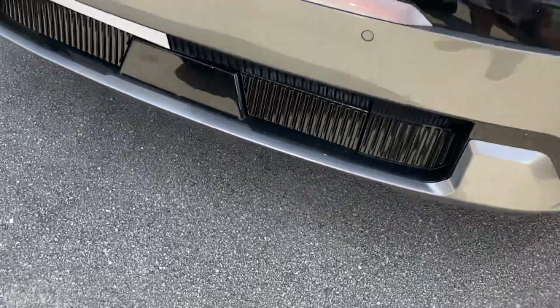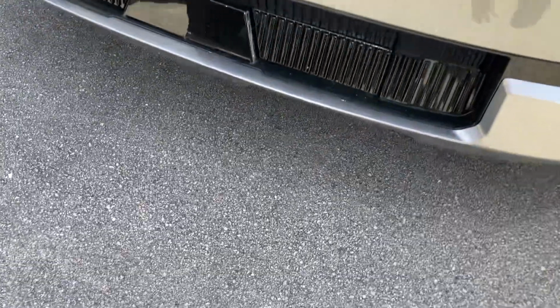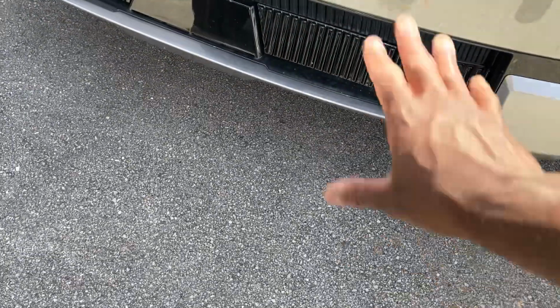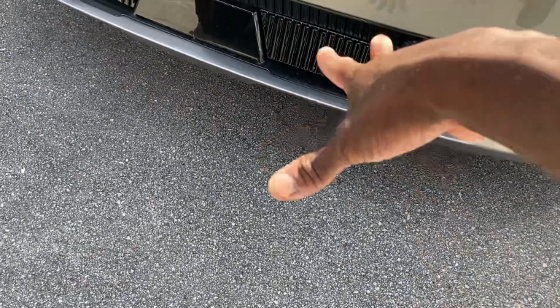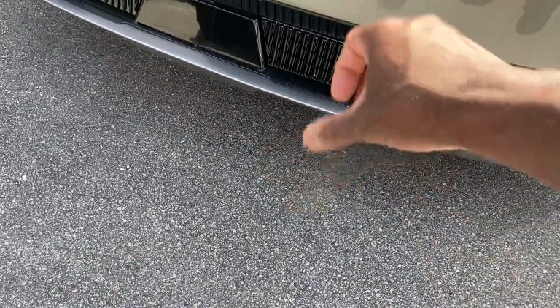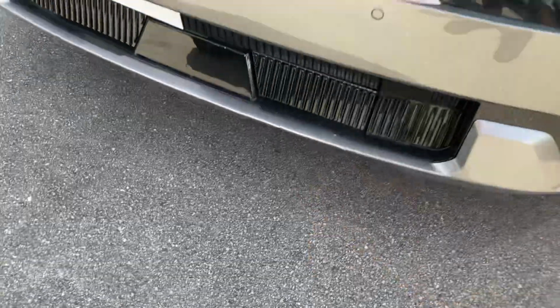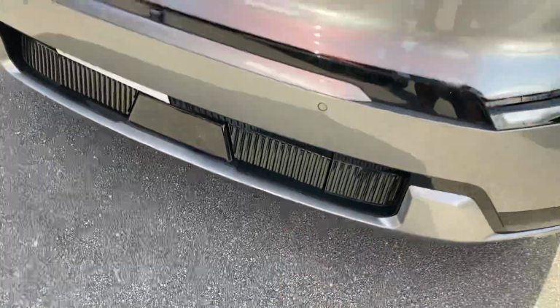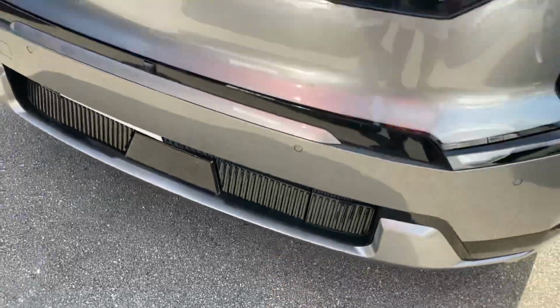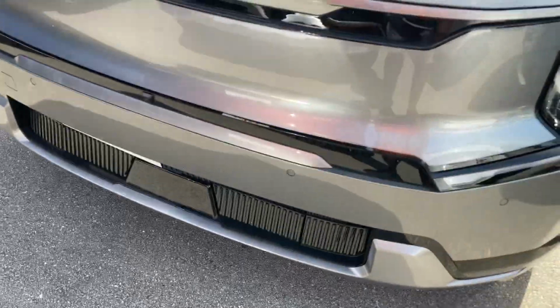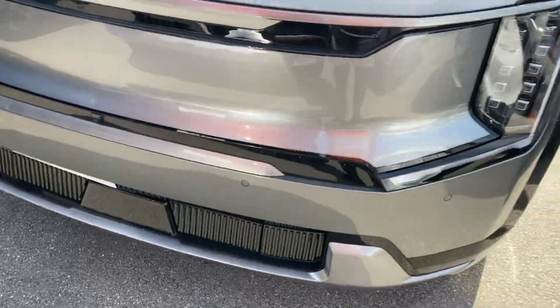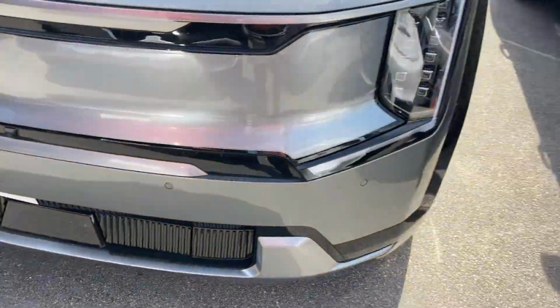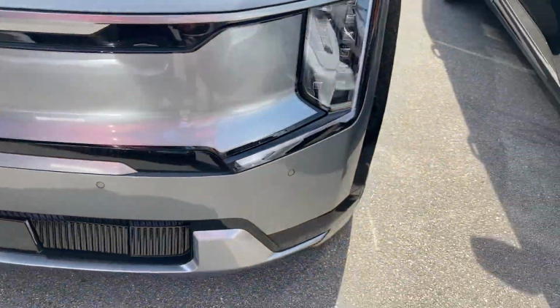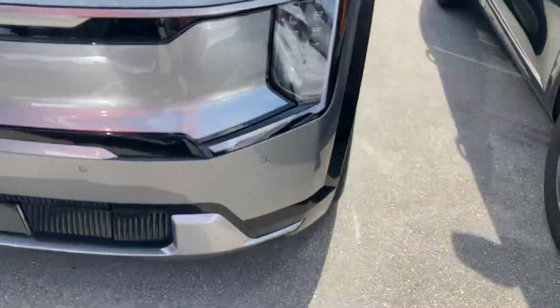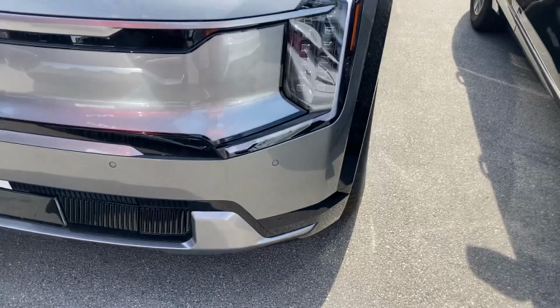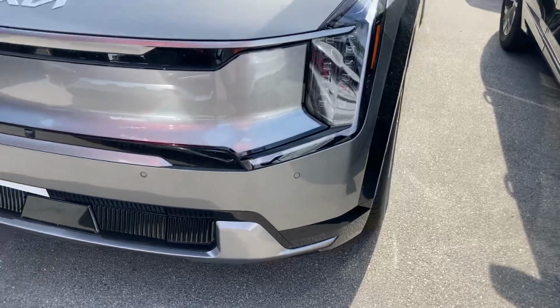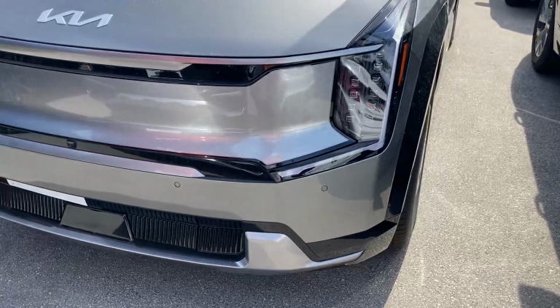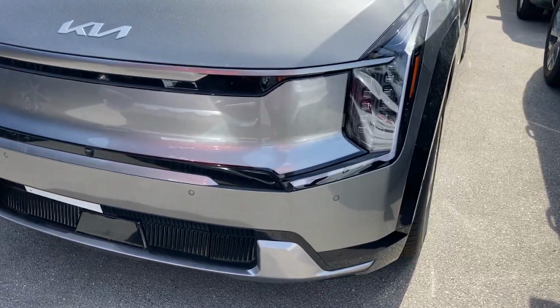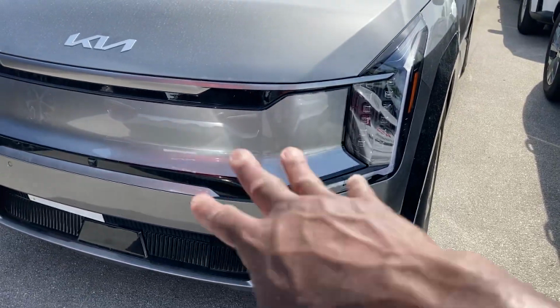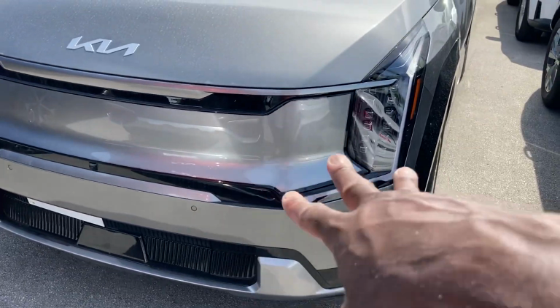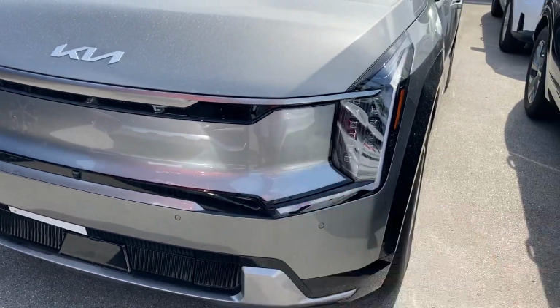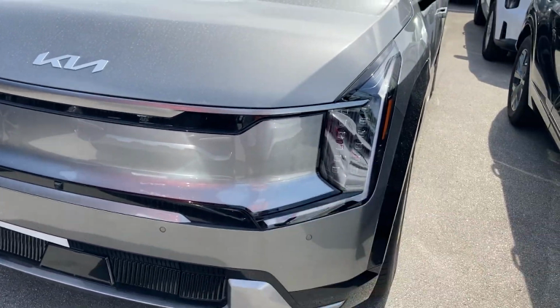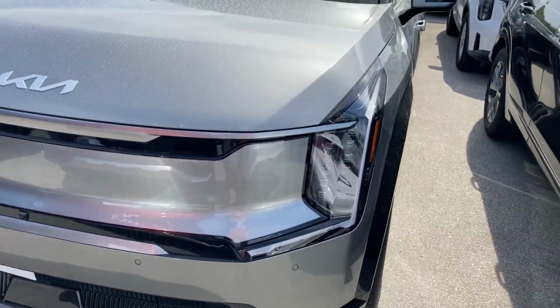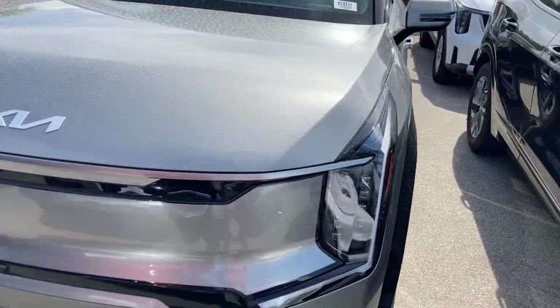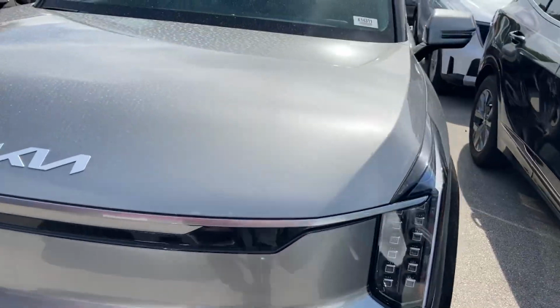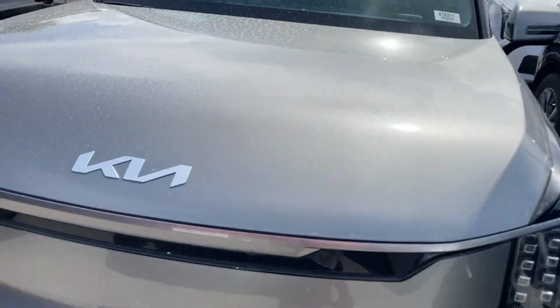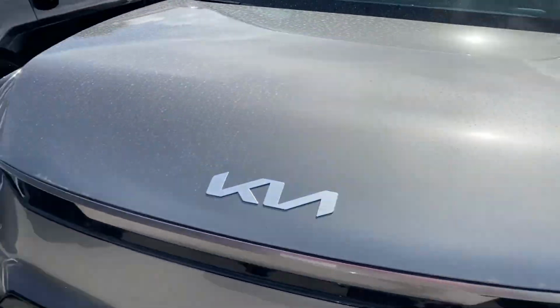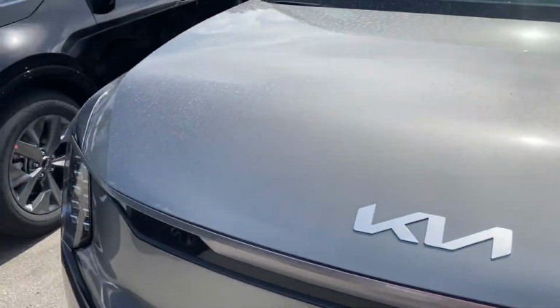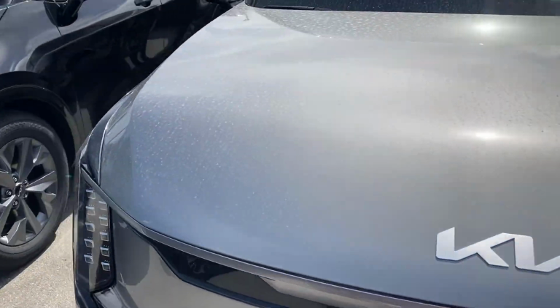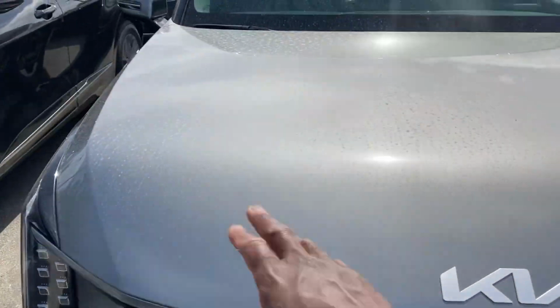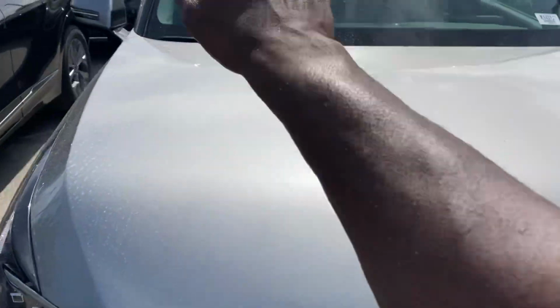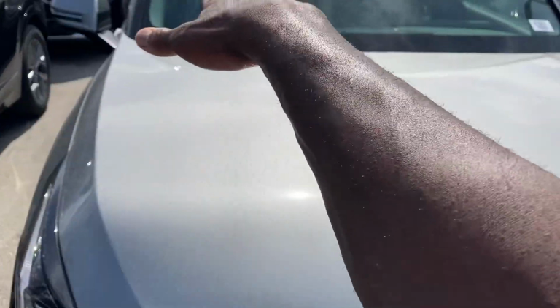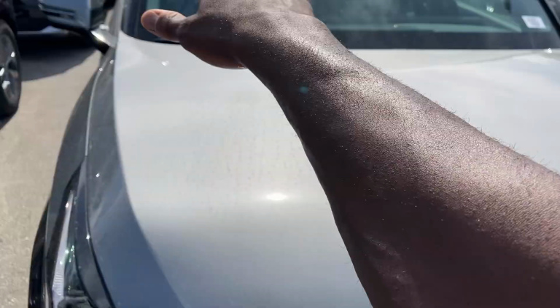This is all closed off because it is an EV after all. This down here is also closed off. Got the front parking system with the 360 cameras in the front. They also come with rain-sensing wipers as well.